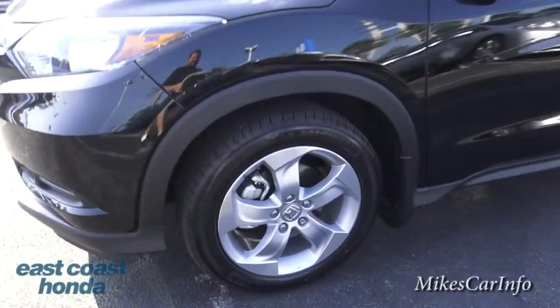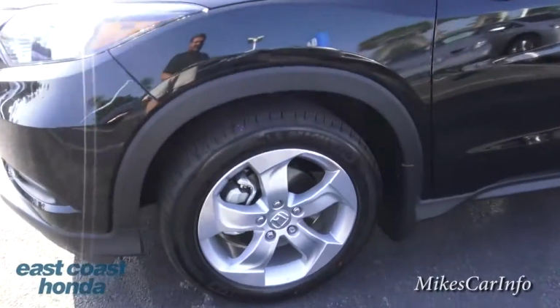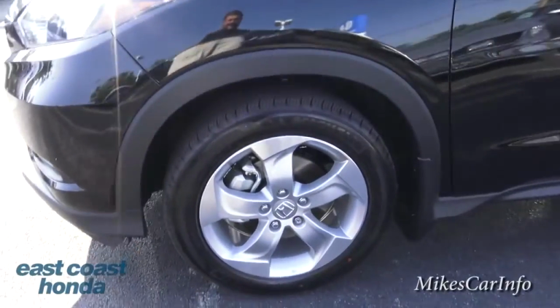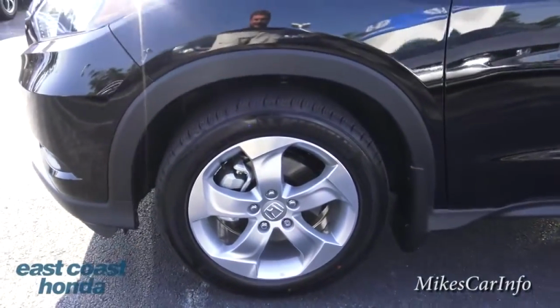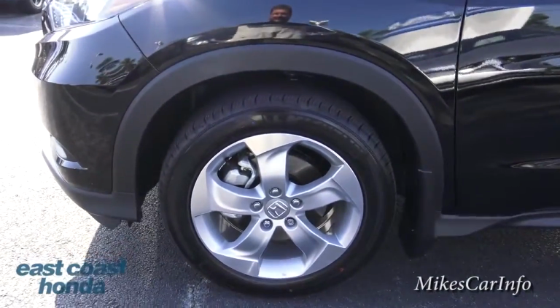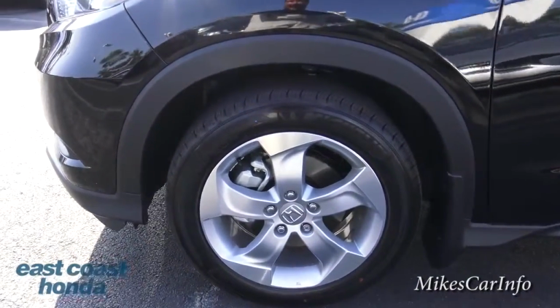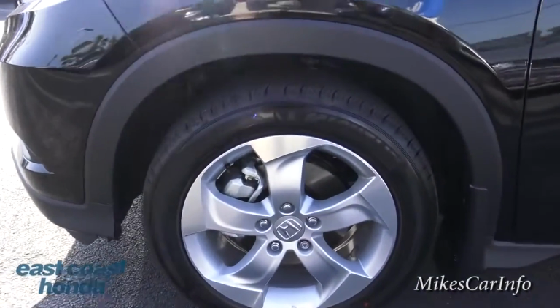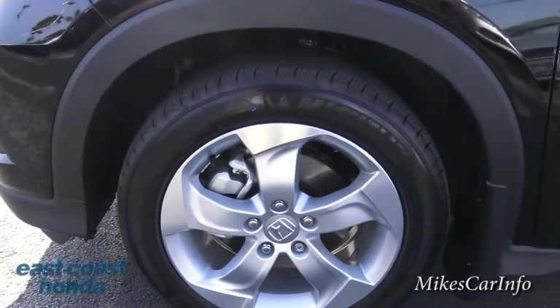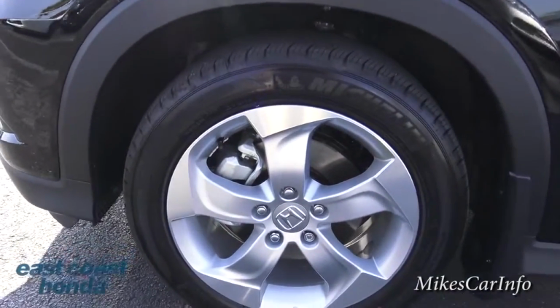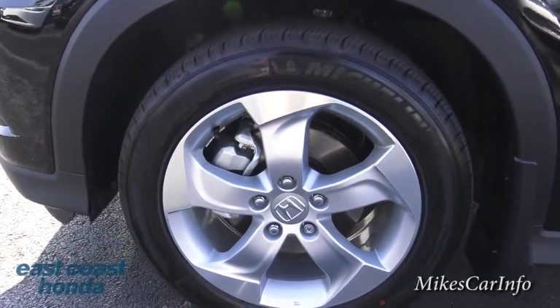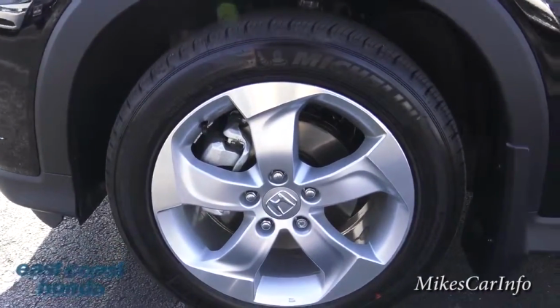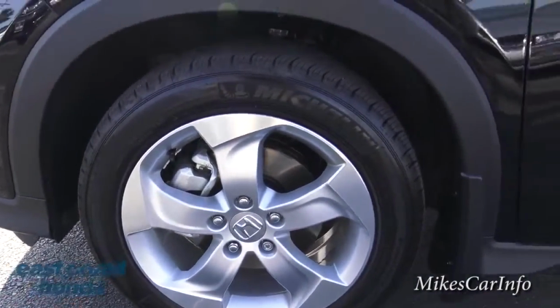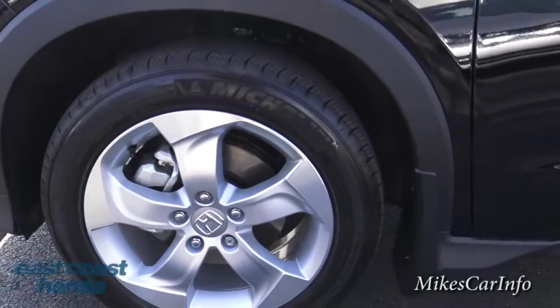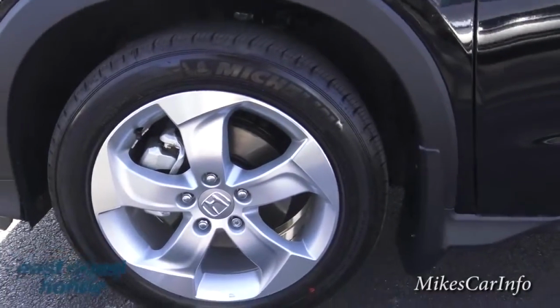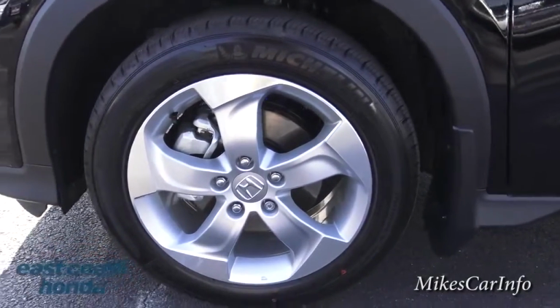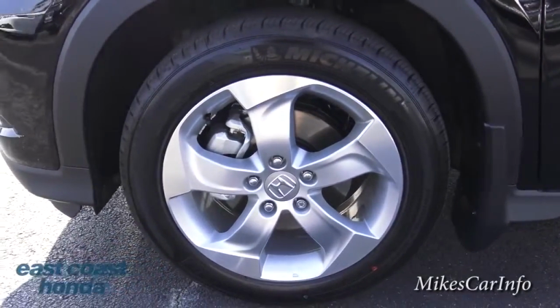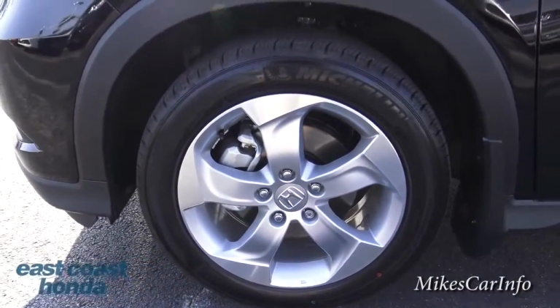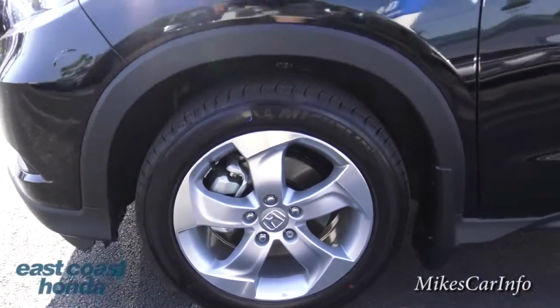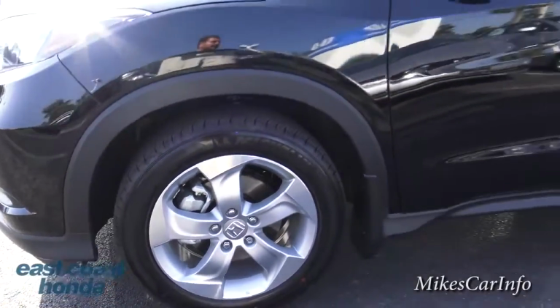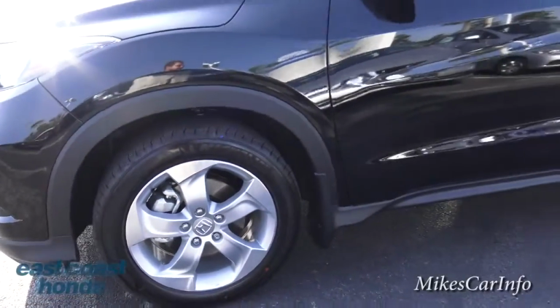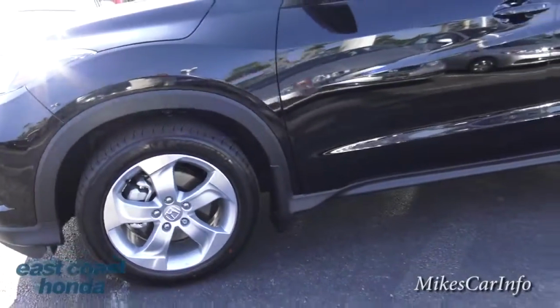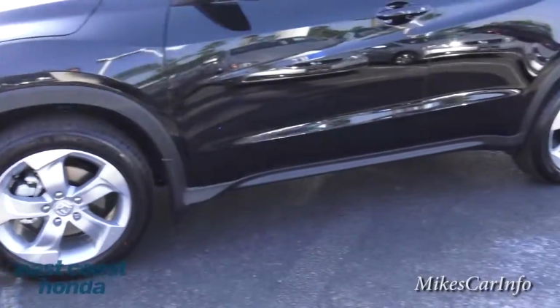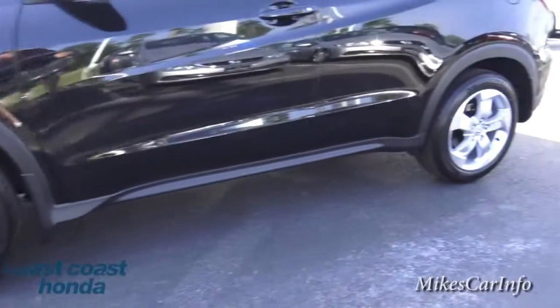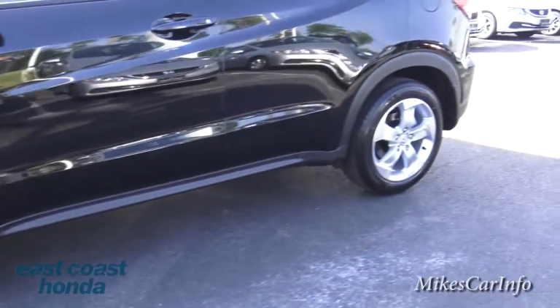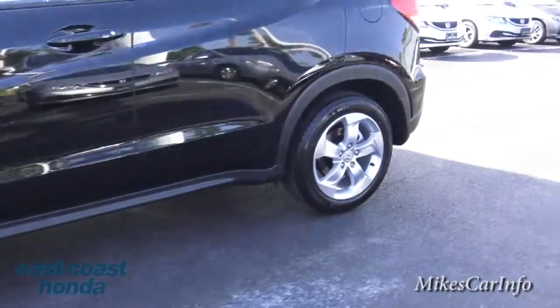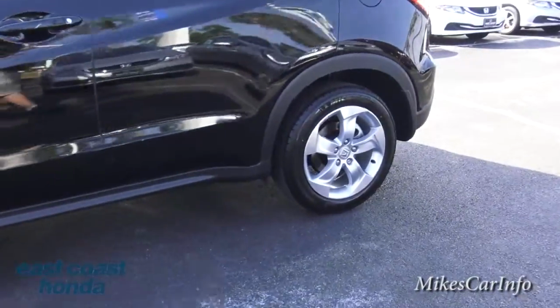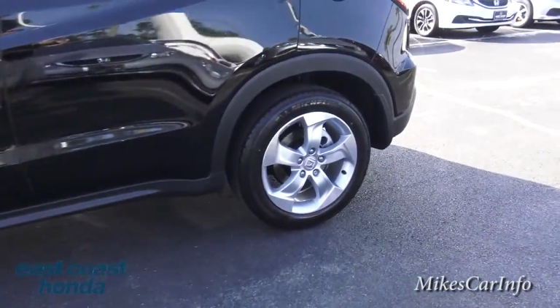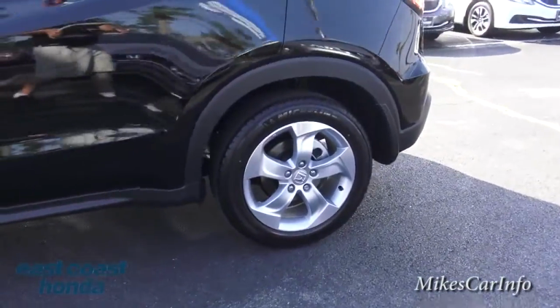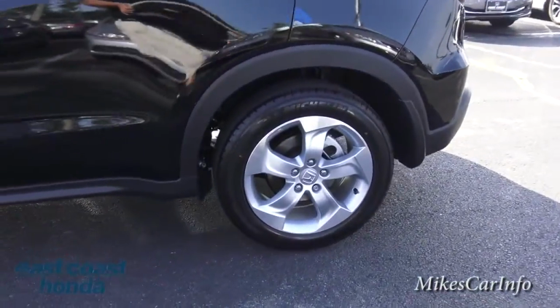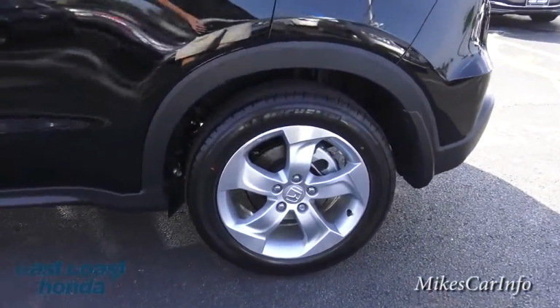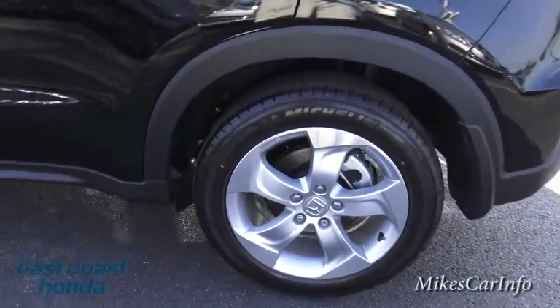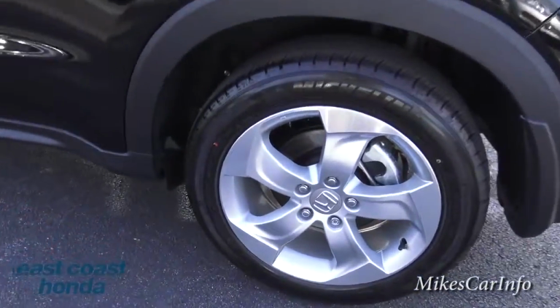The alloy wheels are painted silver and they have 17-inch Michelin tires. It does have four-wheel disc brakes — you can see the front and the back there.